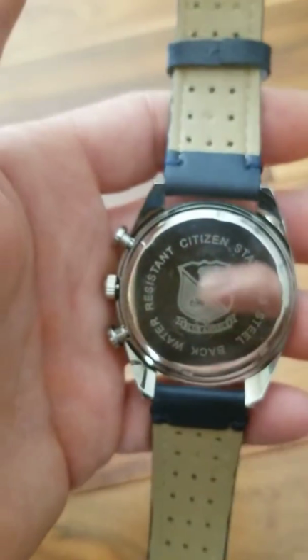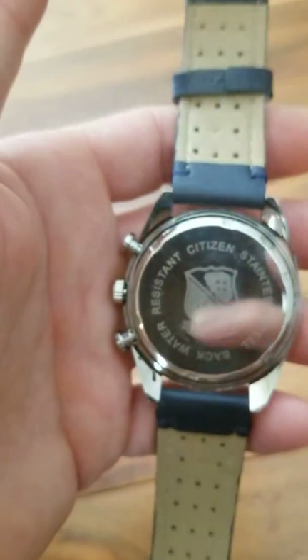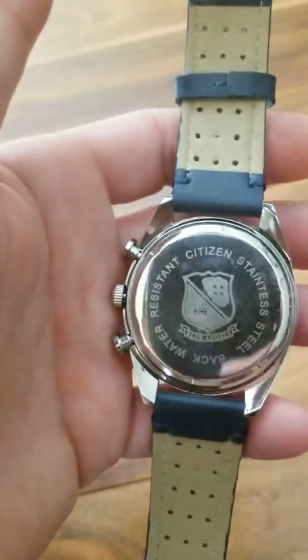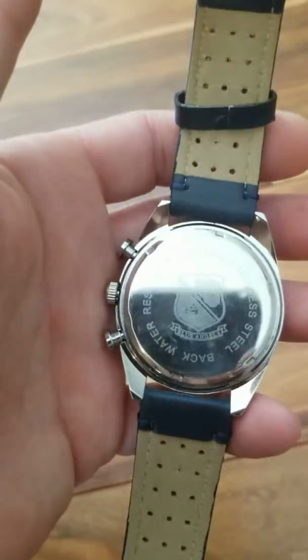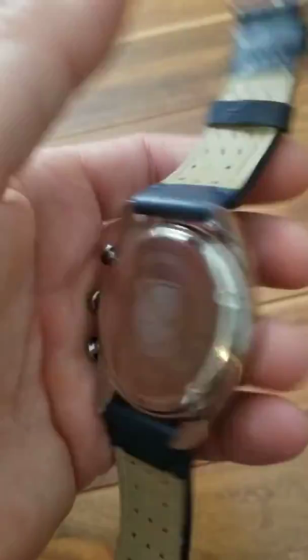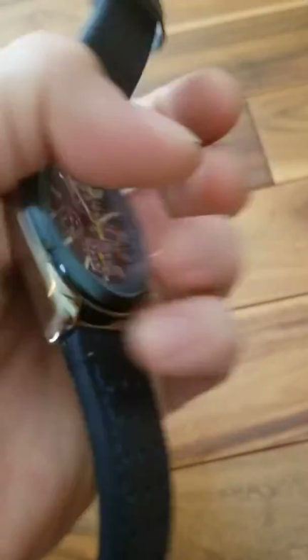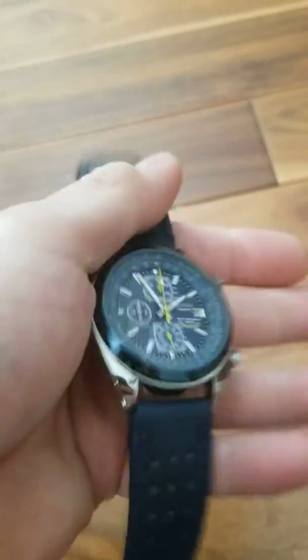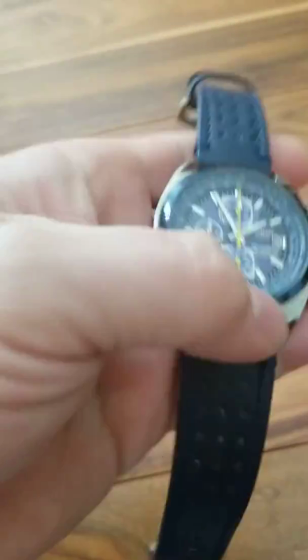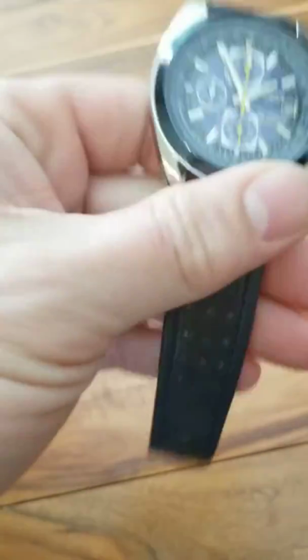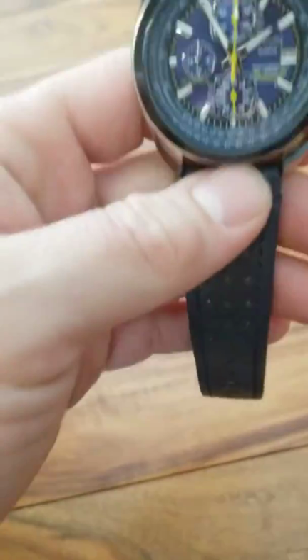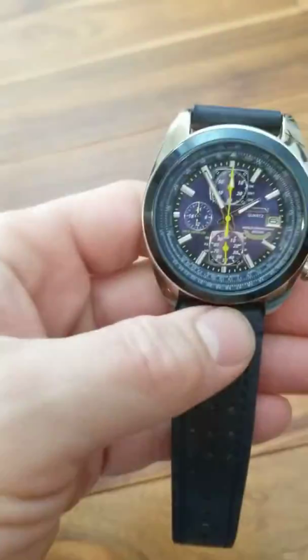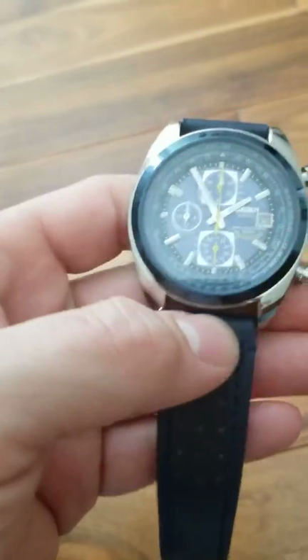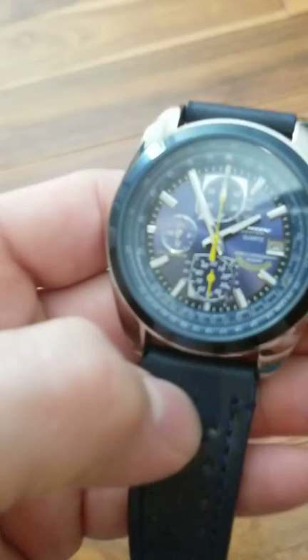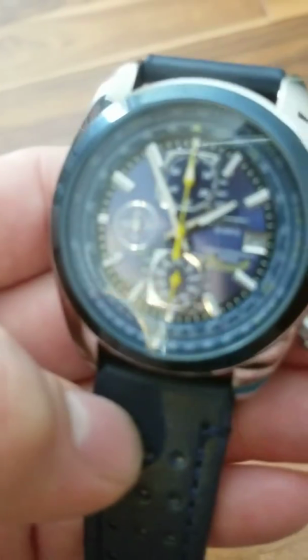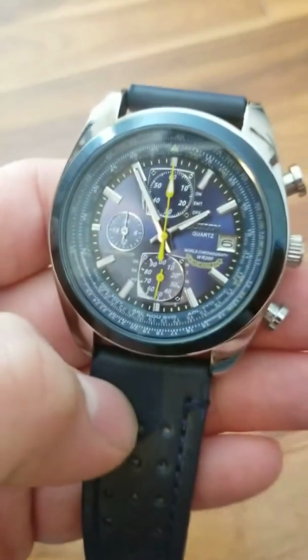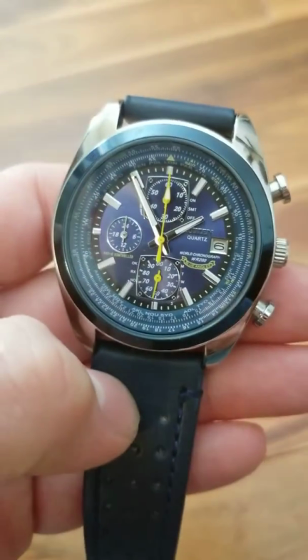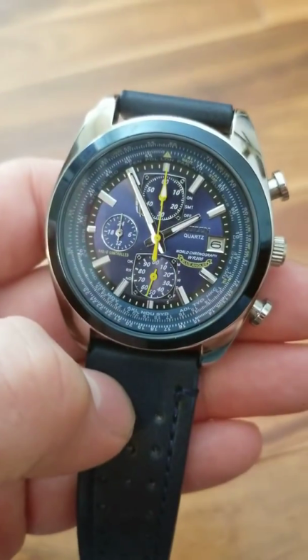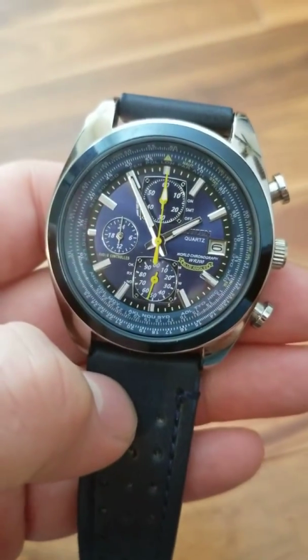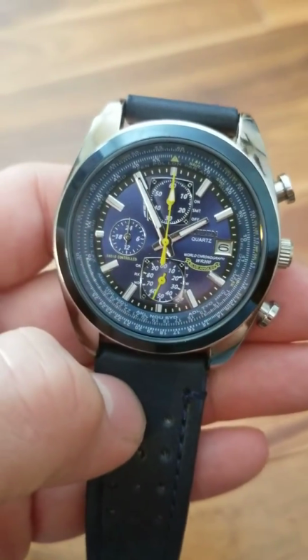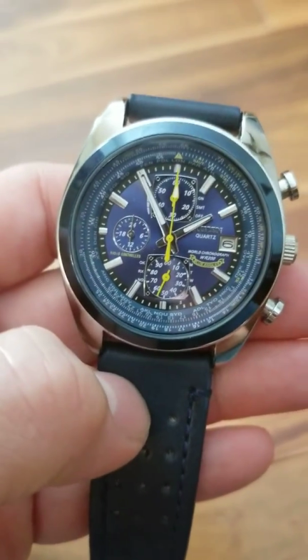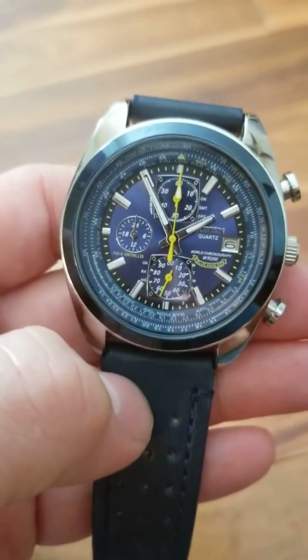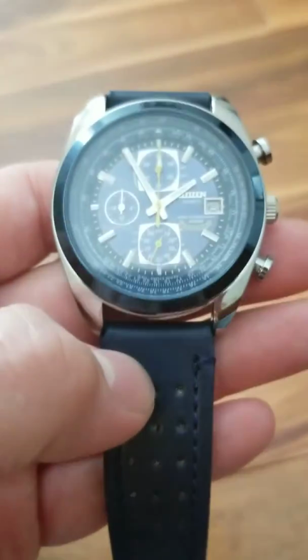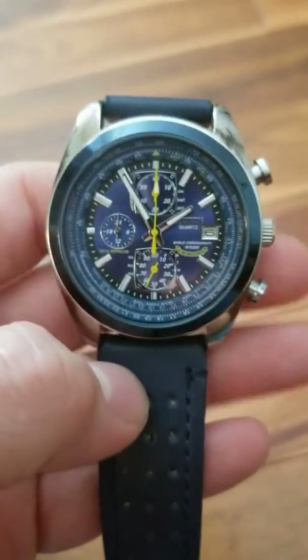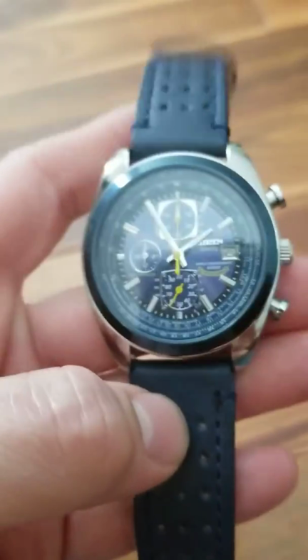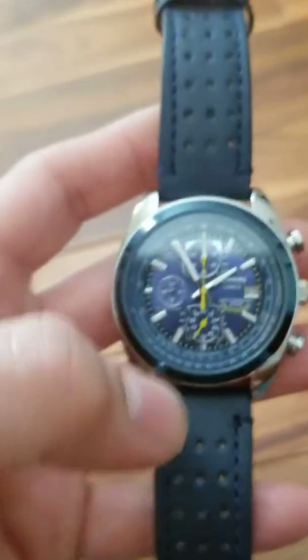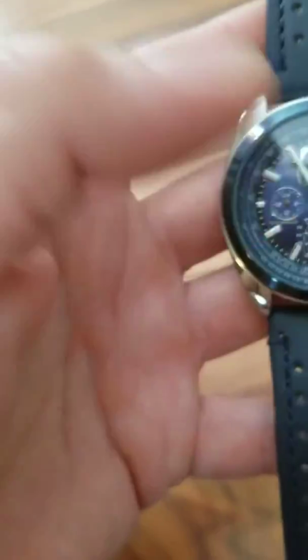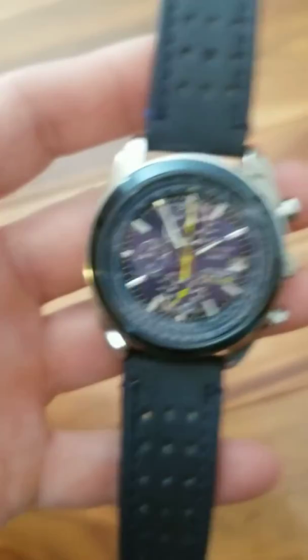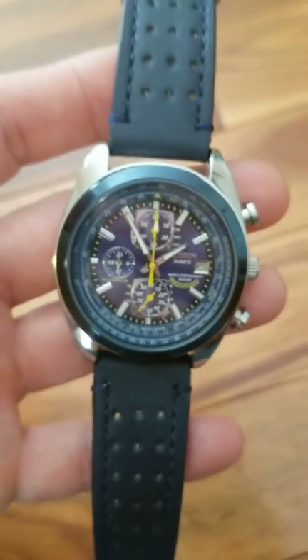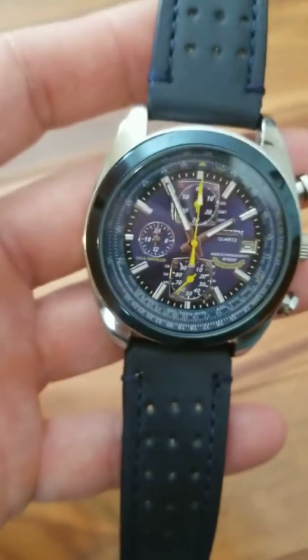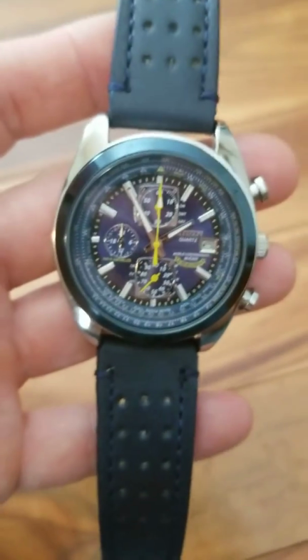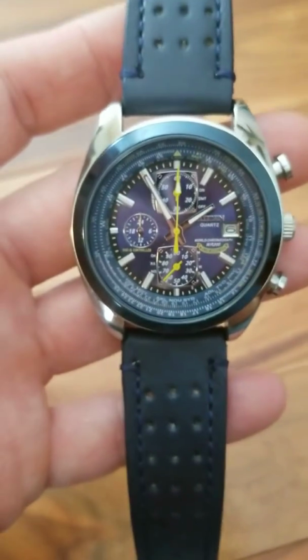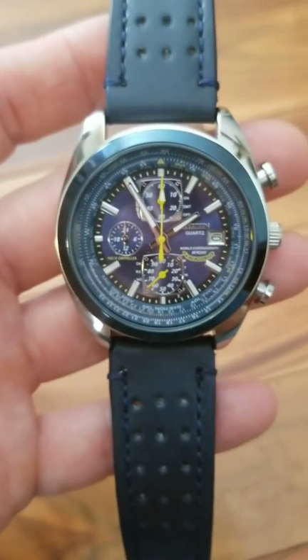Again, beautiful watch for 30 dollars. It's not a real one, but why would you pay thousands when you can get one that's almost identical with just one minor spelling error that nobody will see — you have to really be looking at it. Thanks for watching, please subscribe.